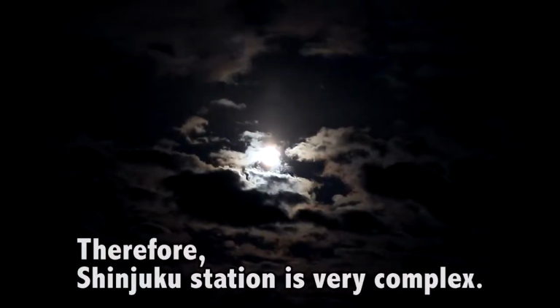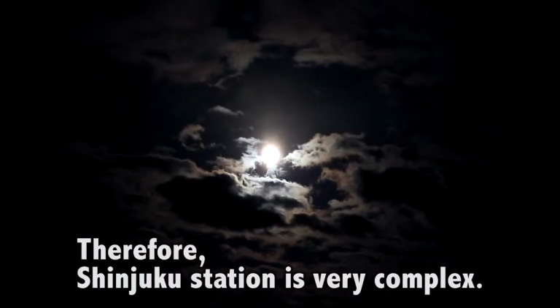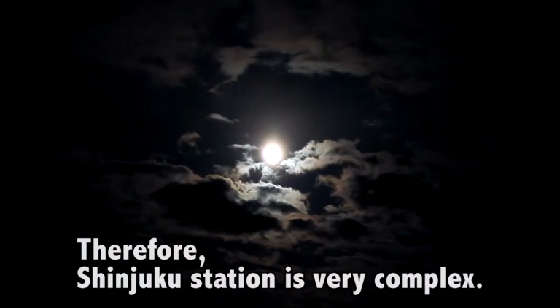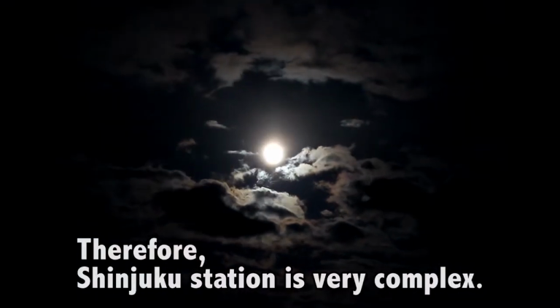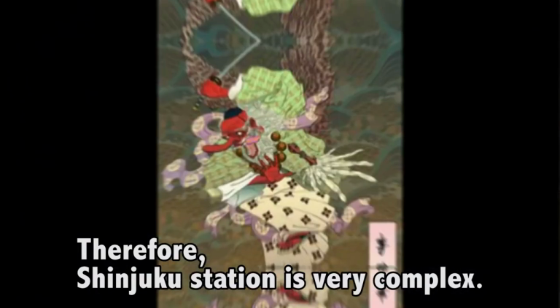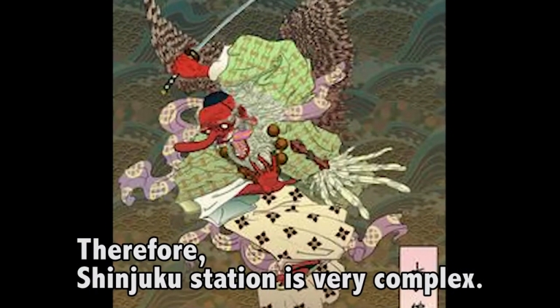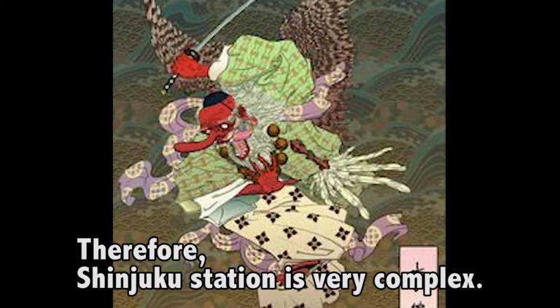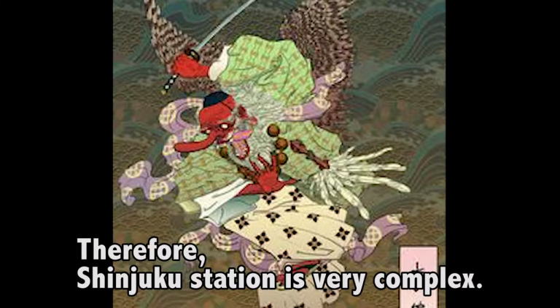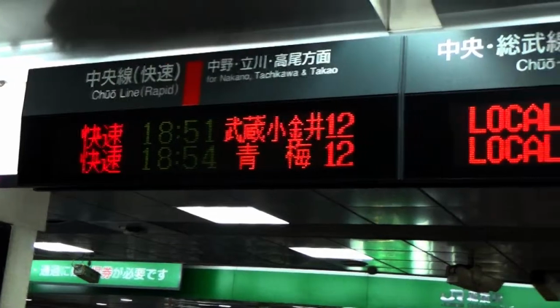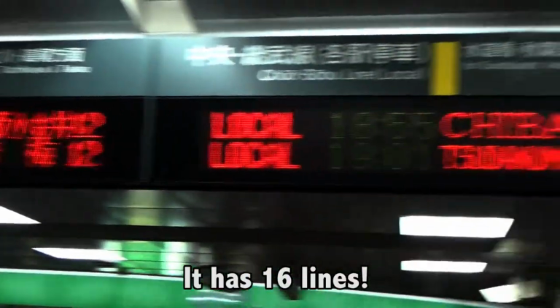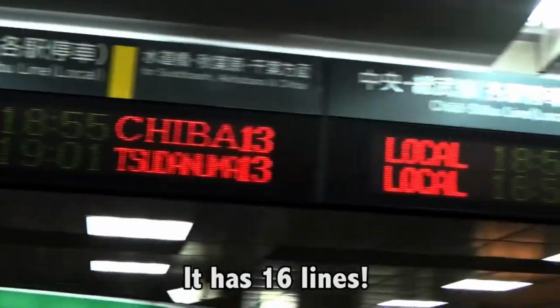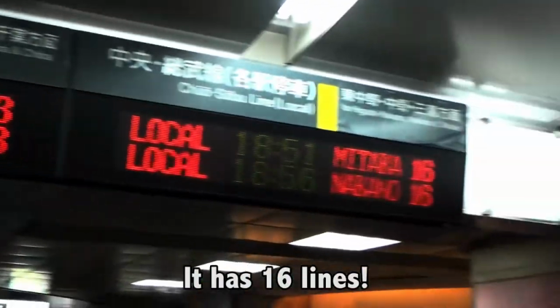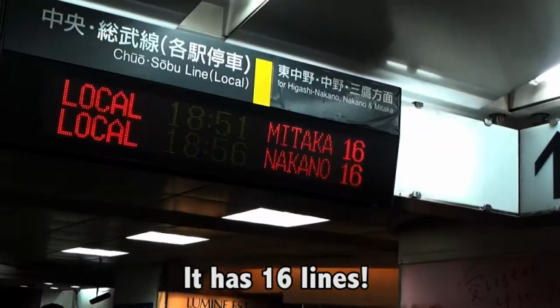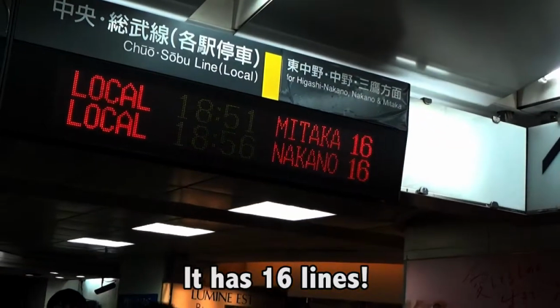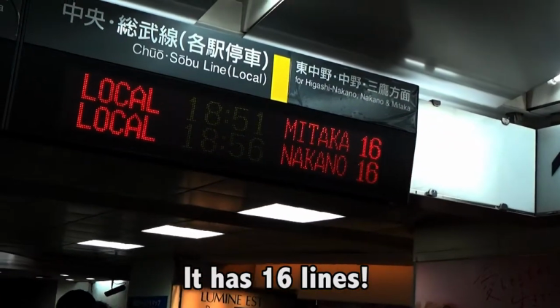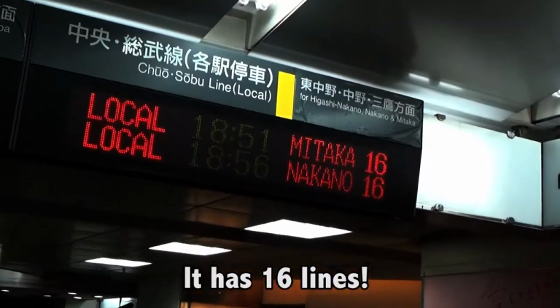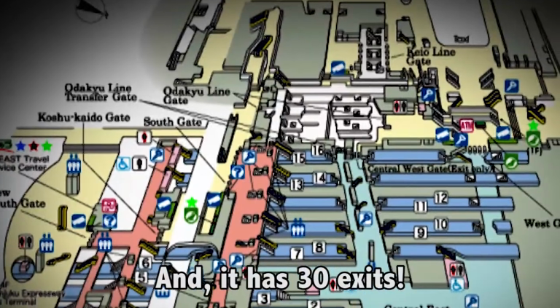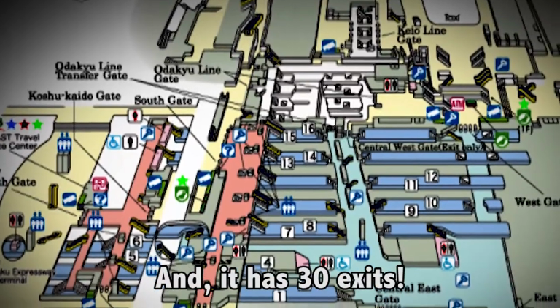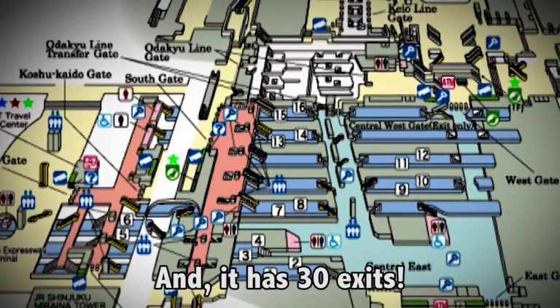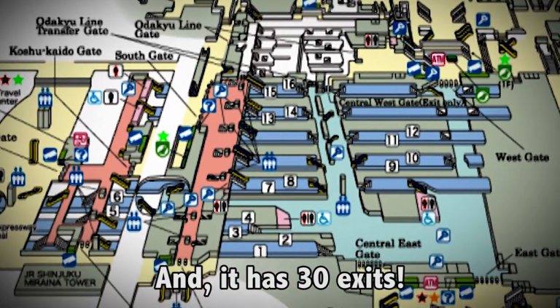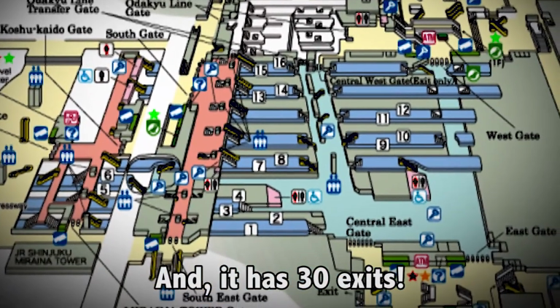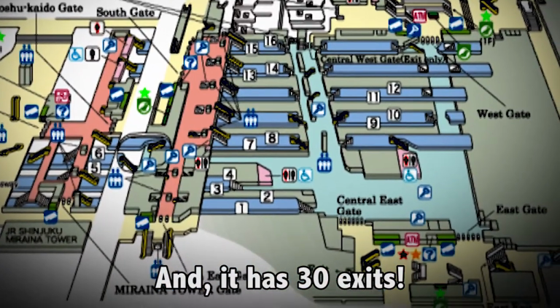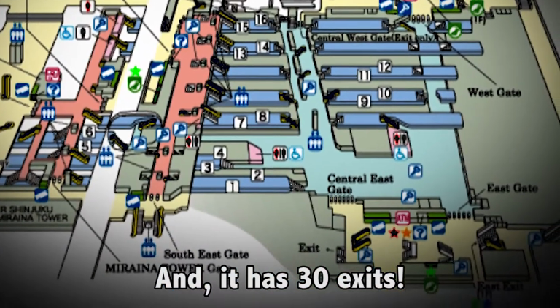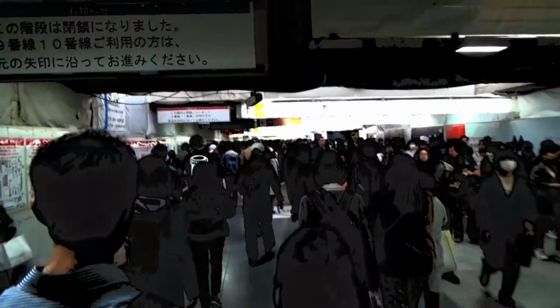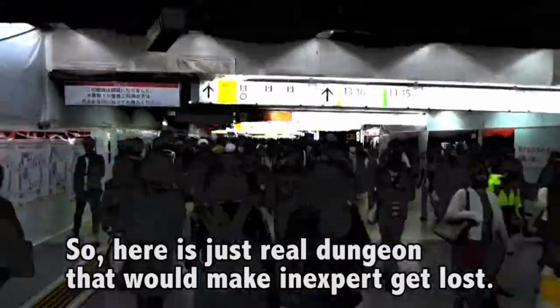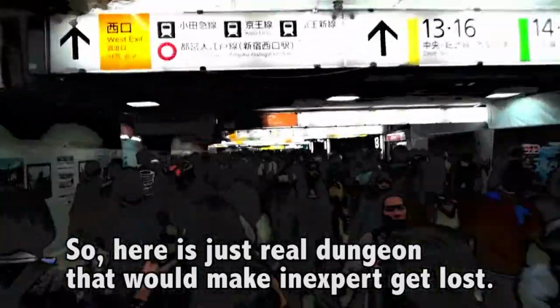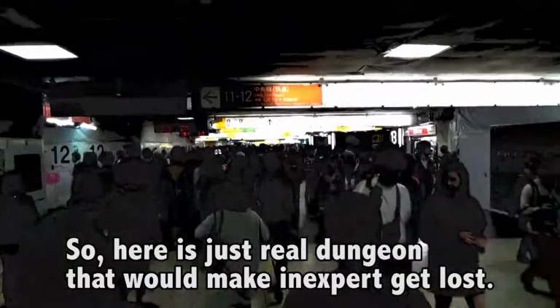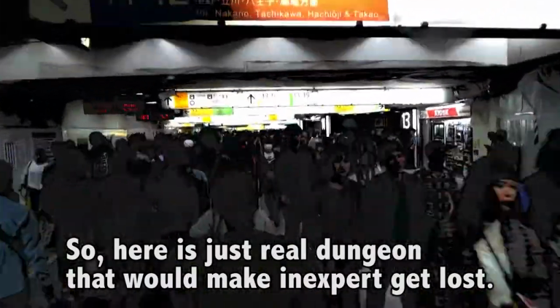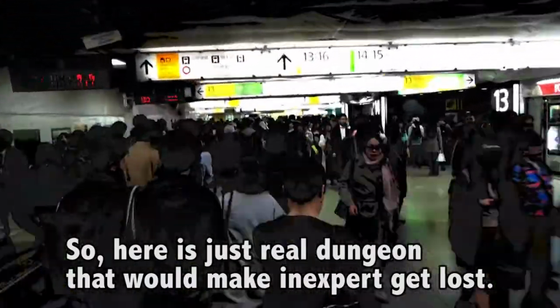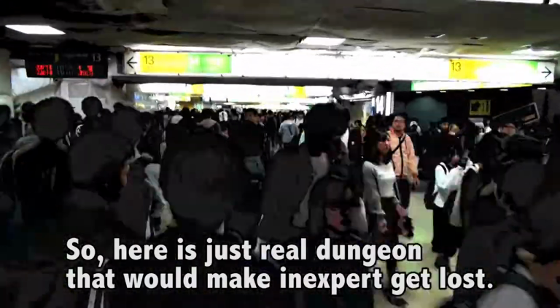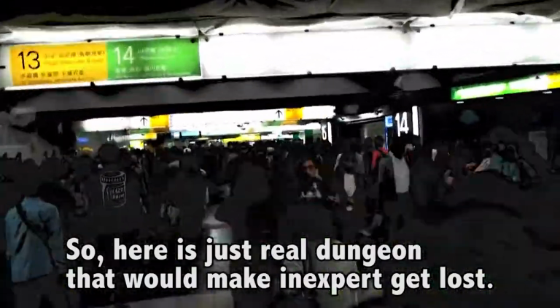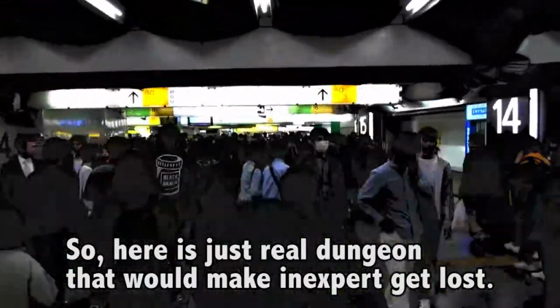Therefore, Shinjuku Station is very complex. It has 16 lines and 30 exits. So here is just a real dungeon that would make an expert get lost.